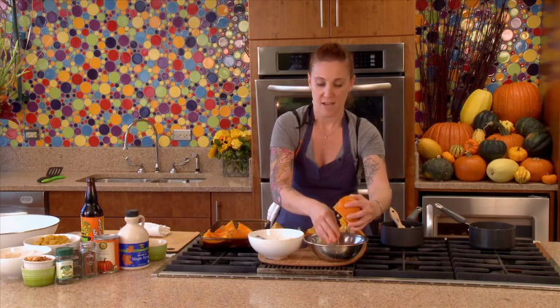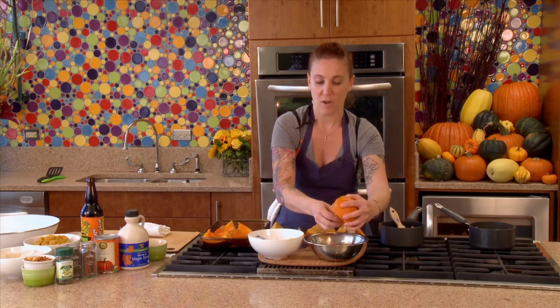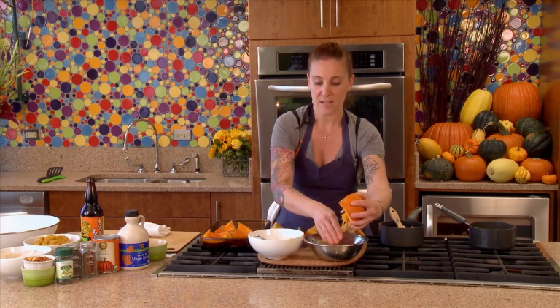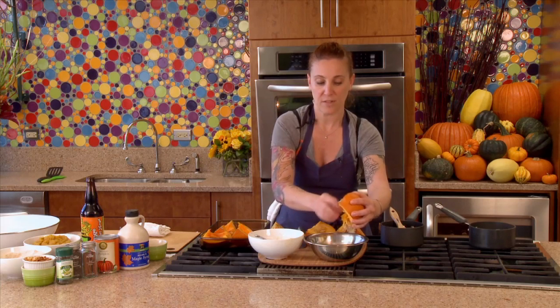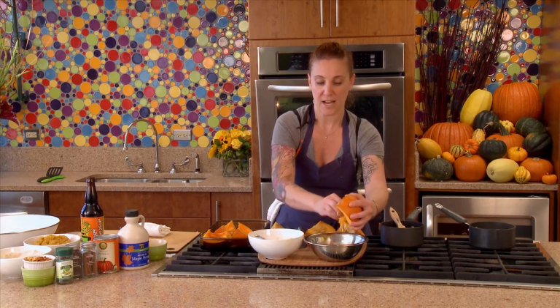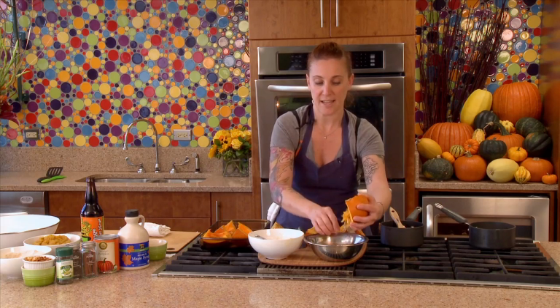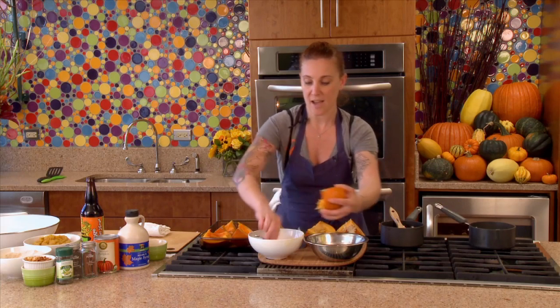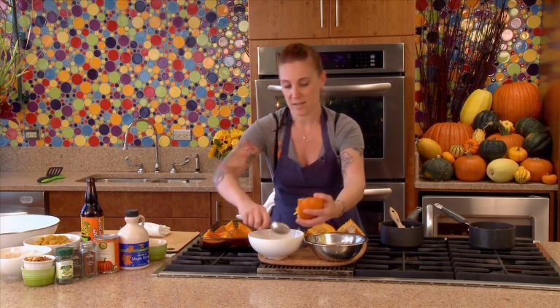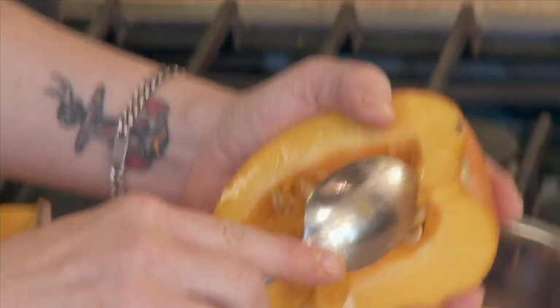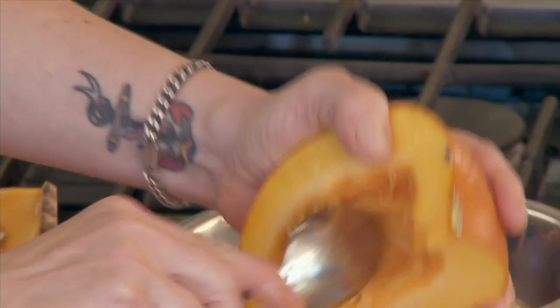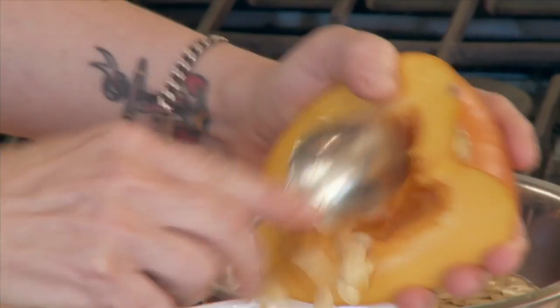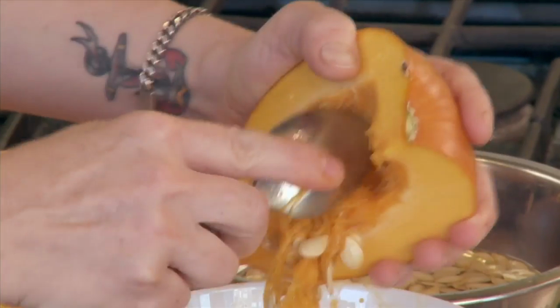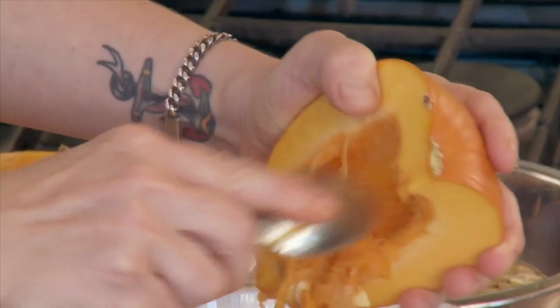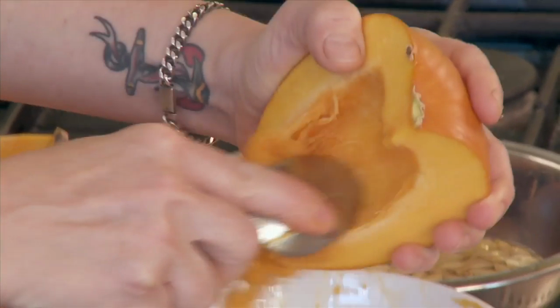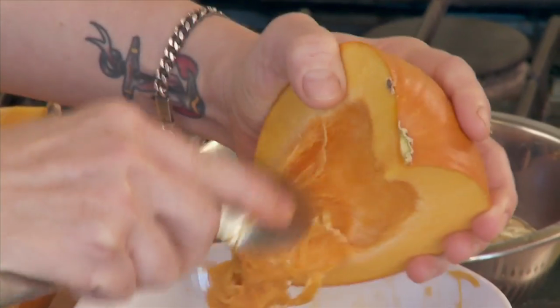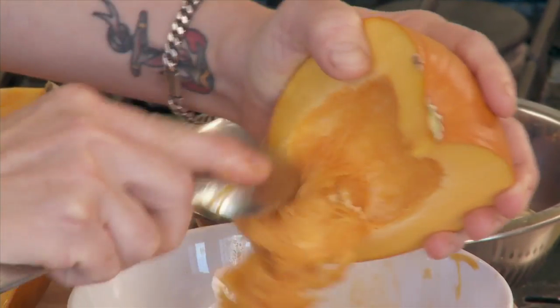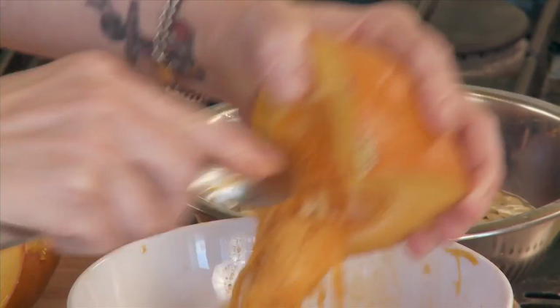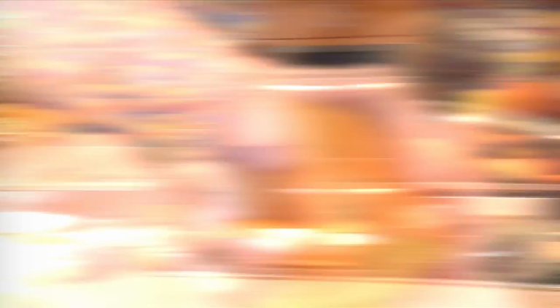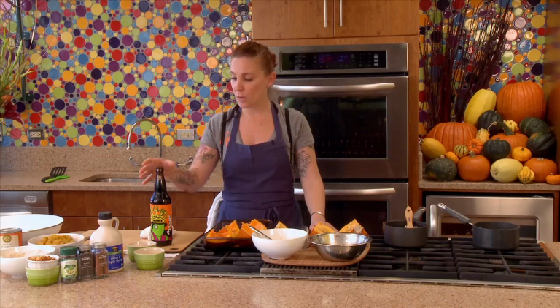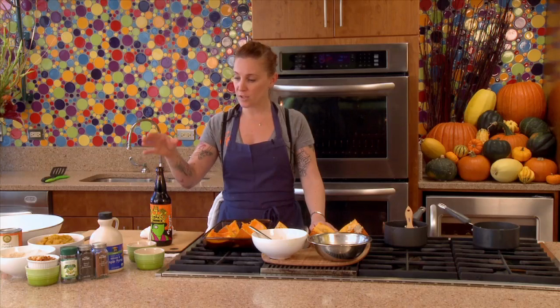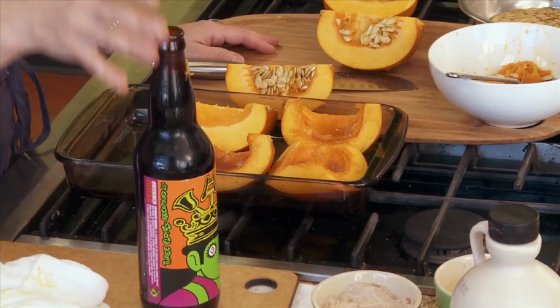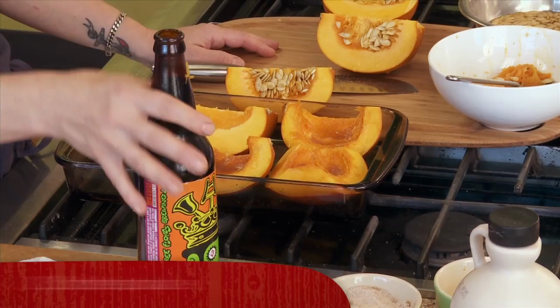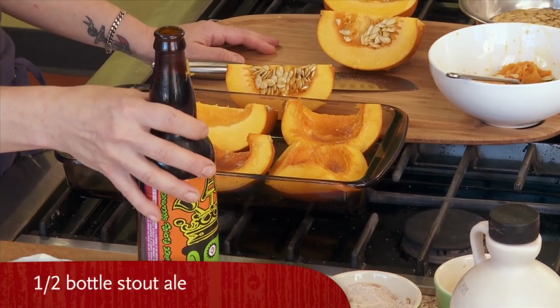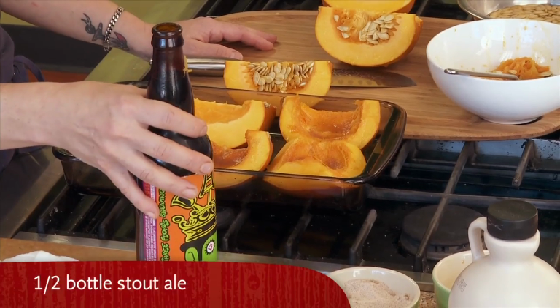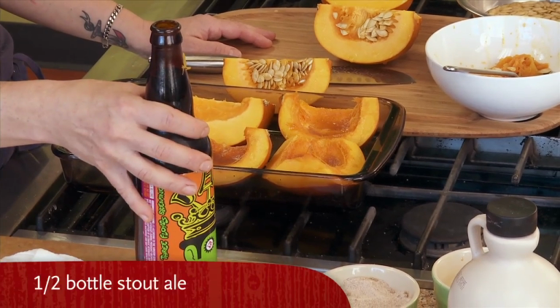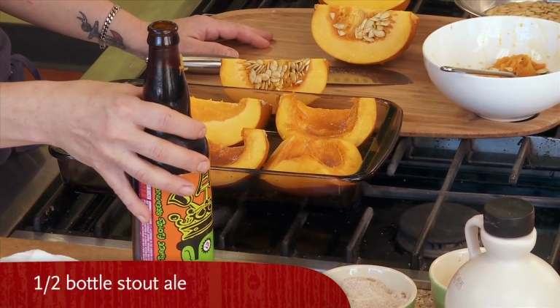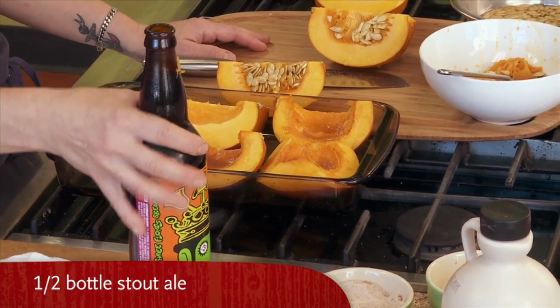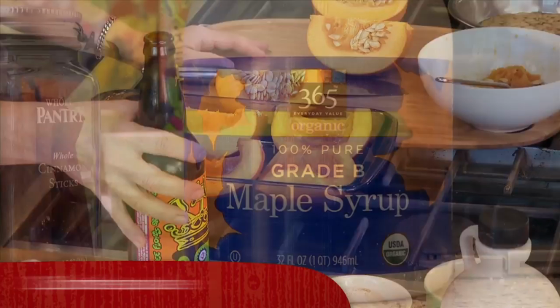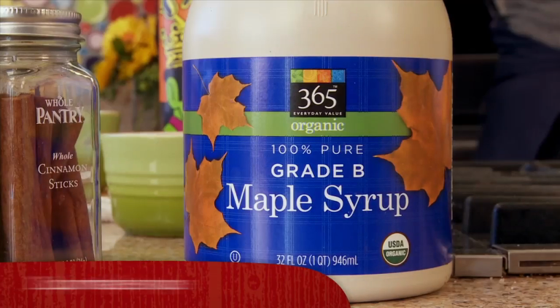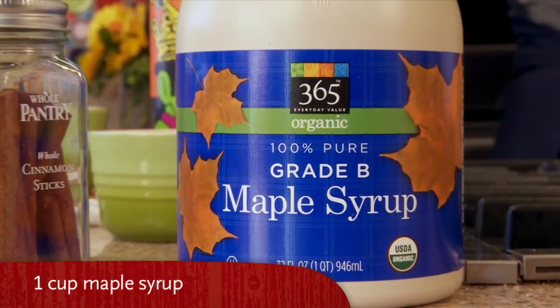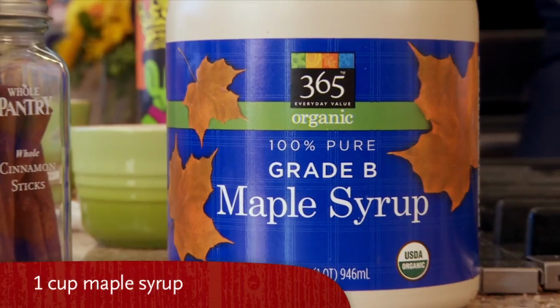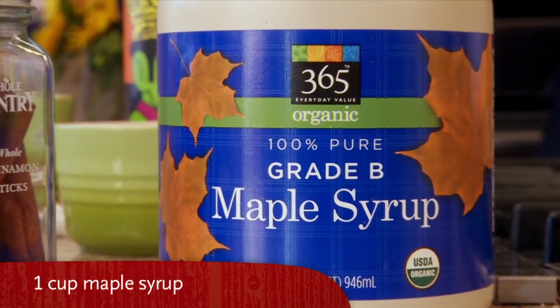With all the rest of the flesh that I can't get out, I'm going to scrape it out with a spoon. Then I'm going to take the milk stout and the maple sugar.